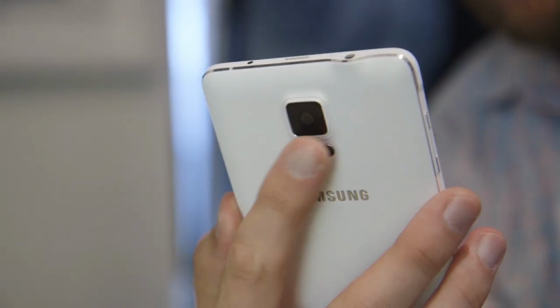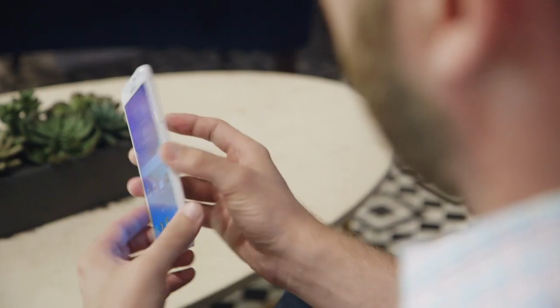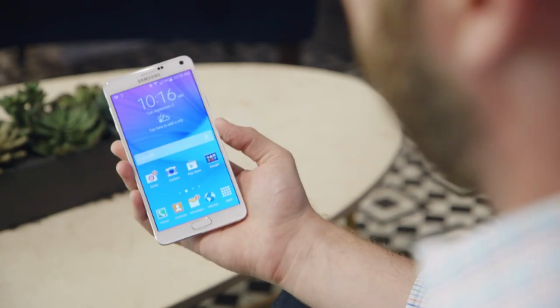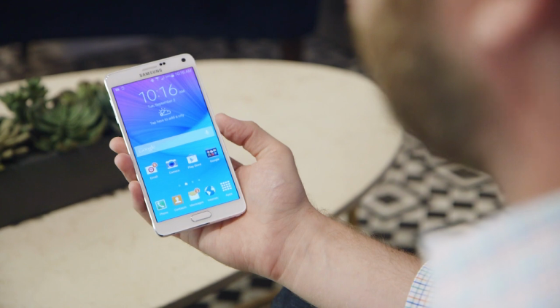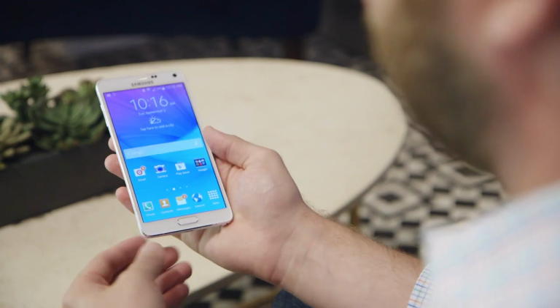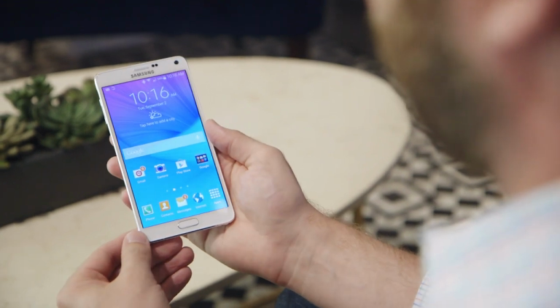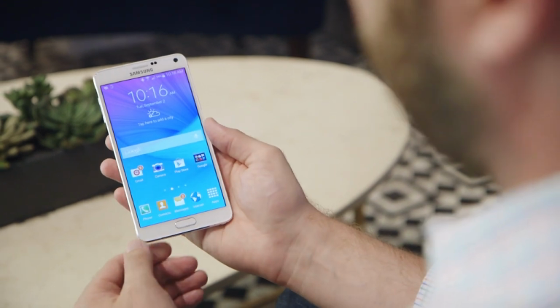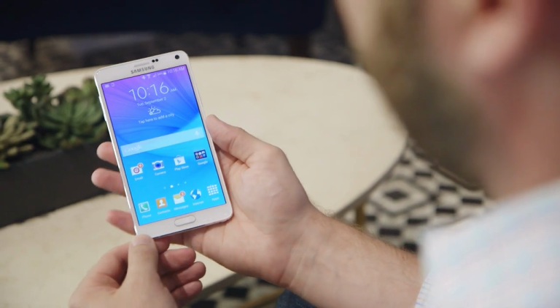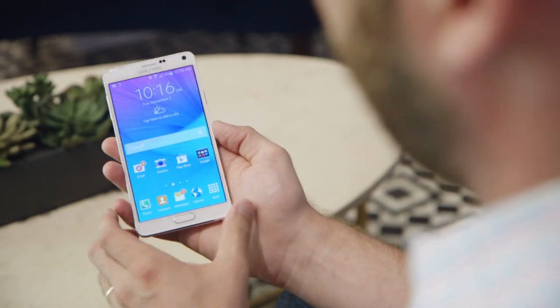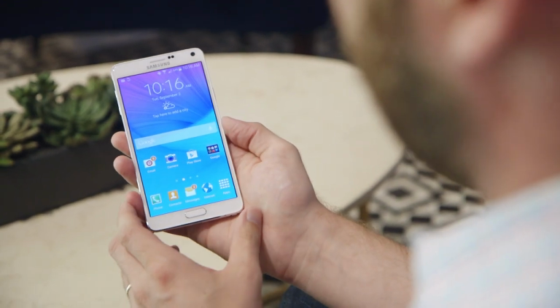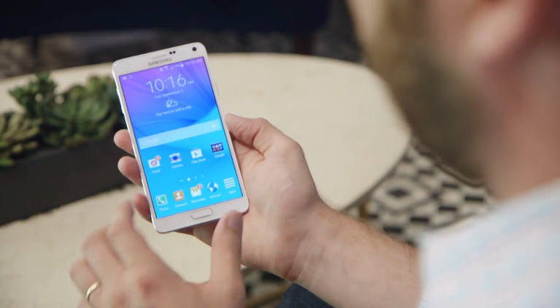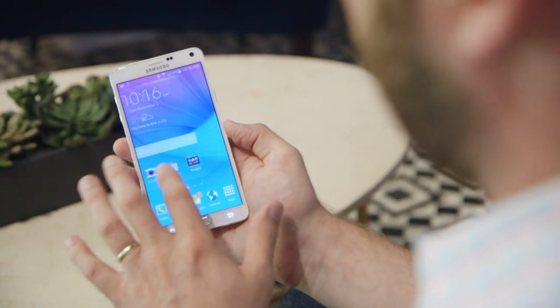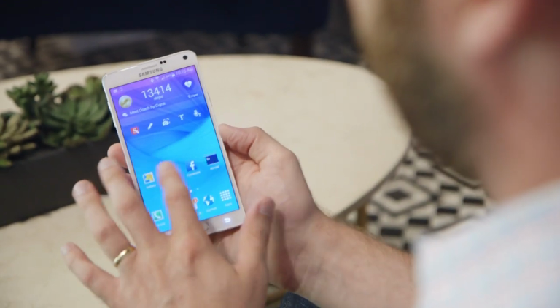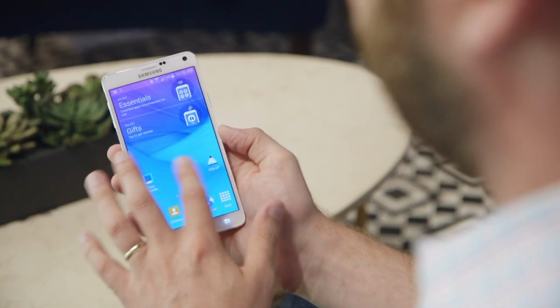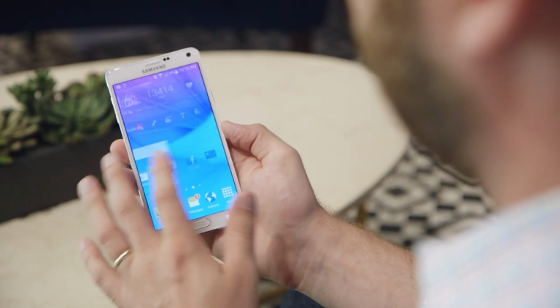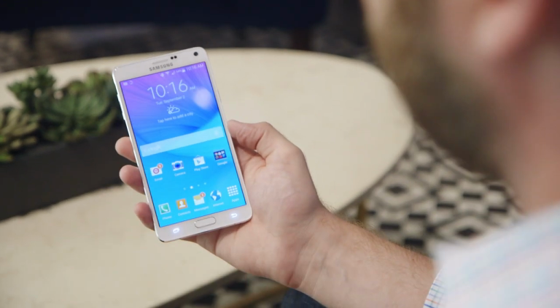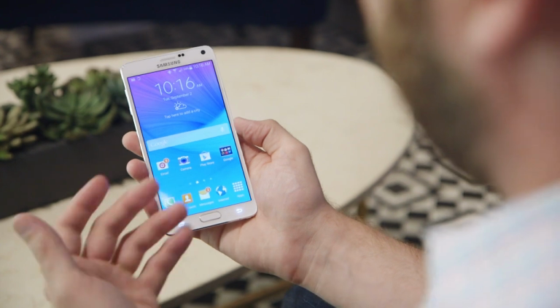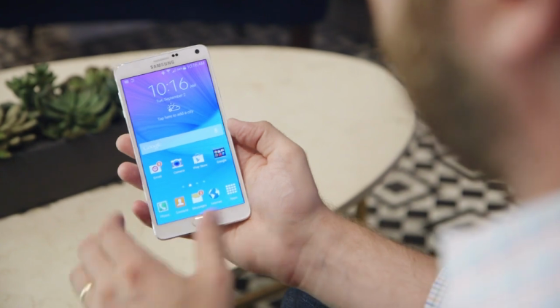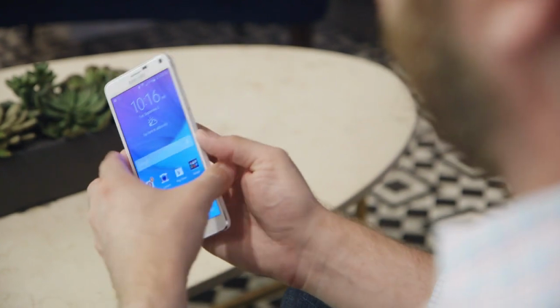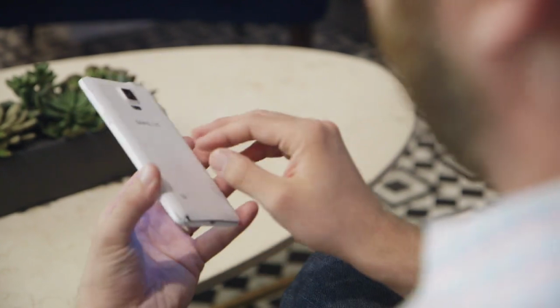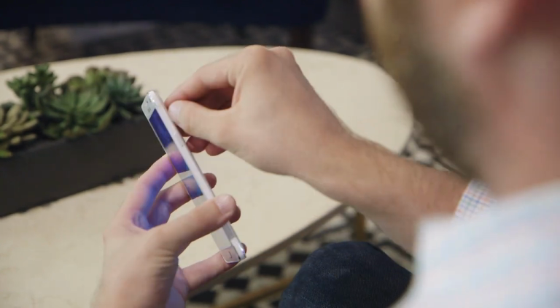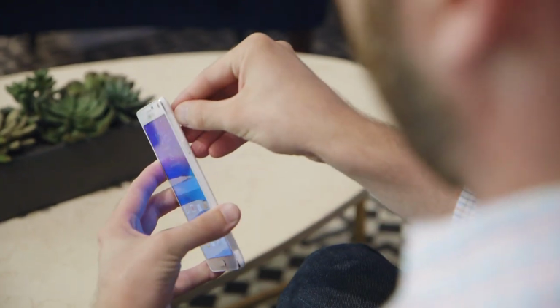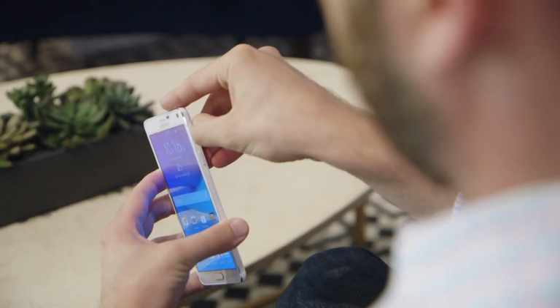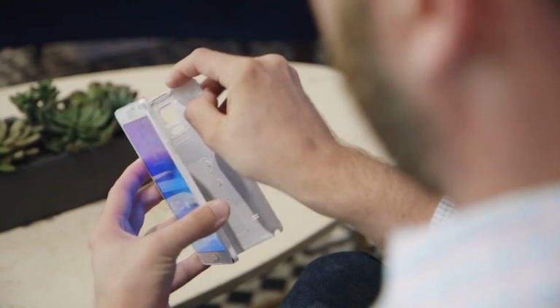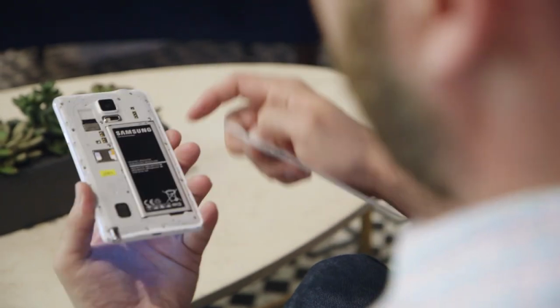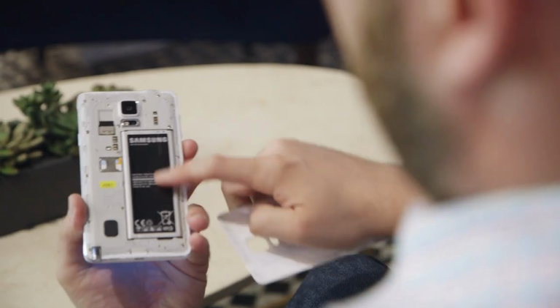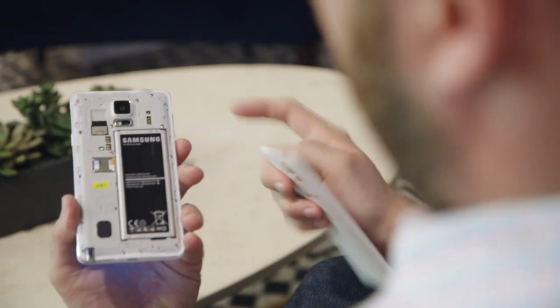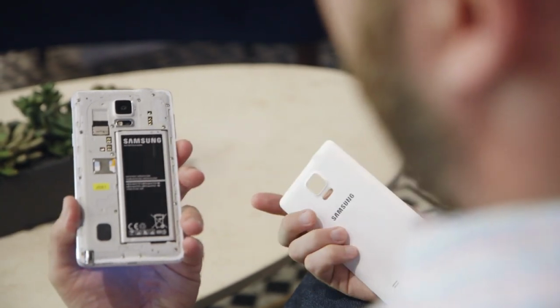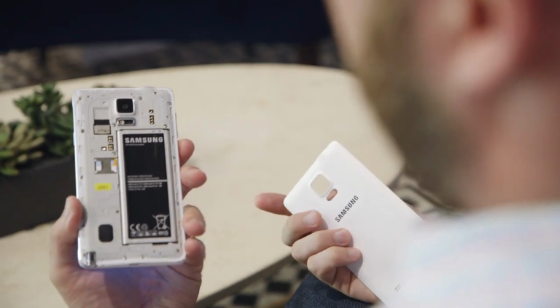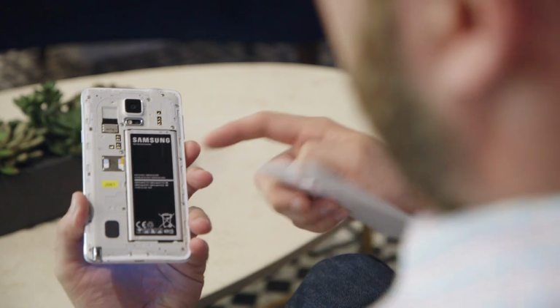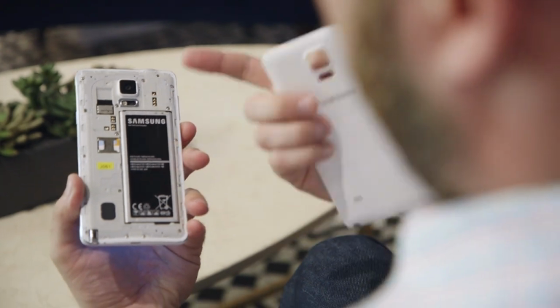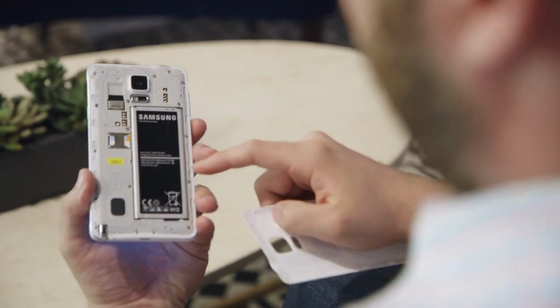Samsung has also improved the battery charging — now it can charge from 0 to 50% in just 30 minutes with the rapid charge technology. And of course it's got a big removable battery just like any other Samsung Galaxy smartphone, so you can take the battery out.